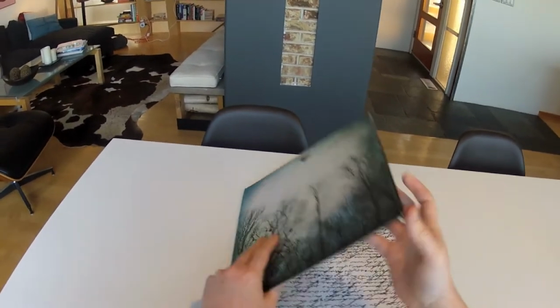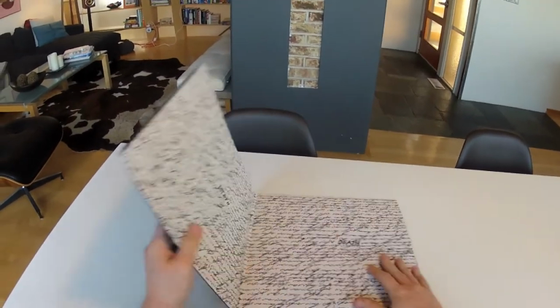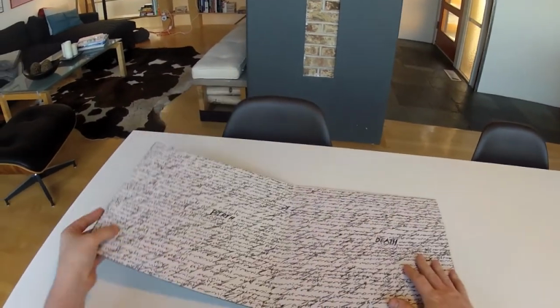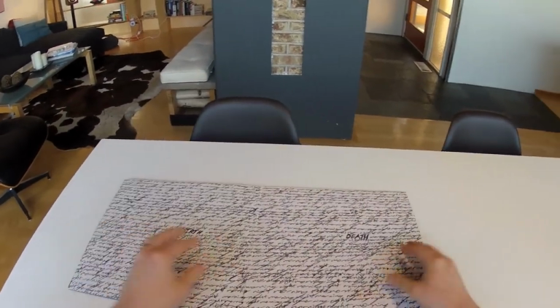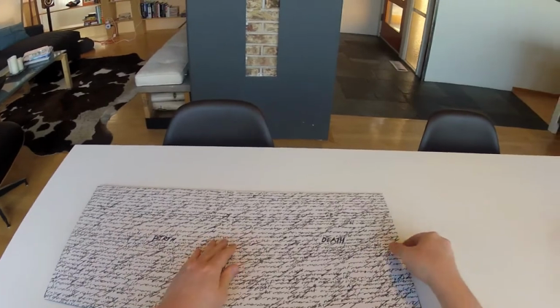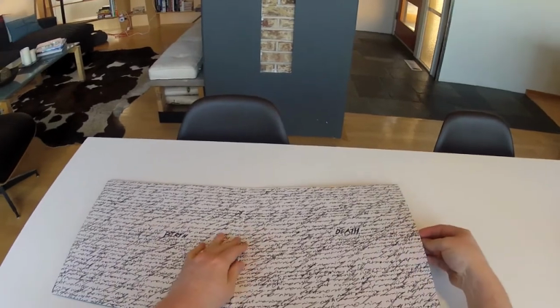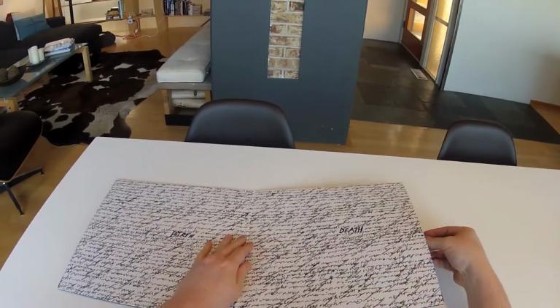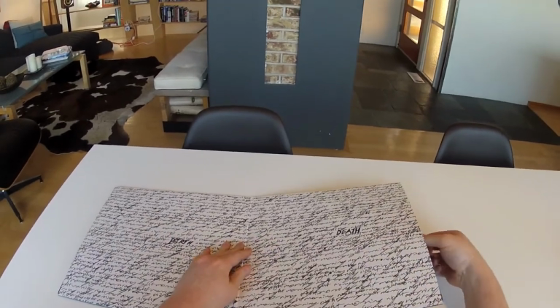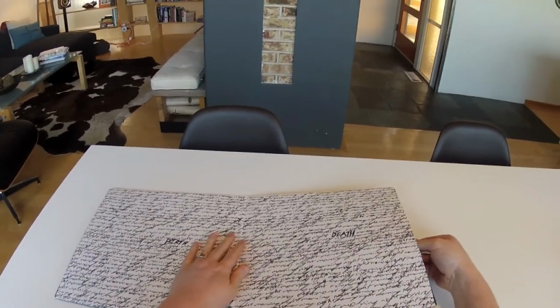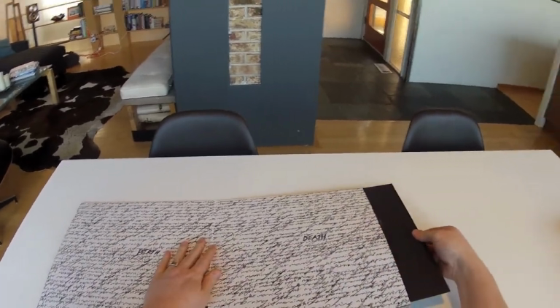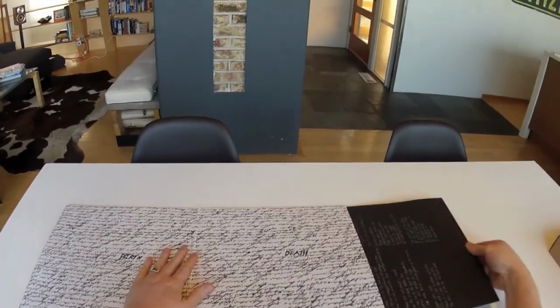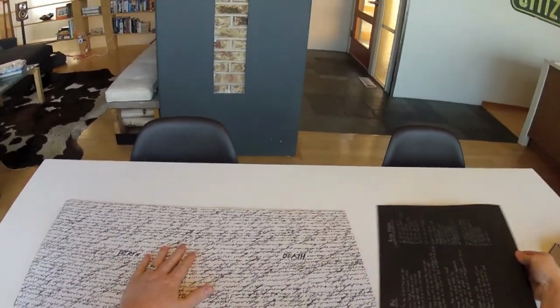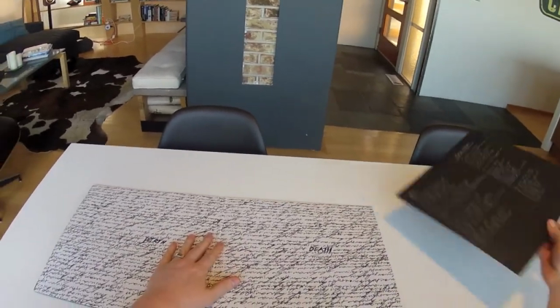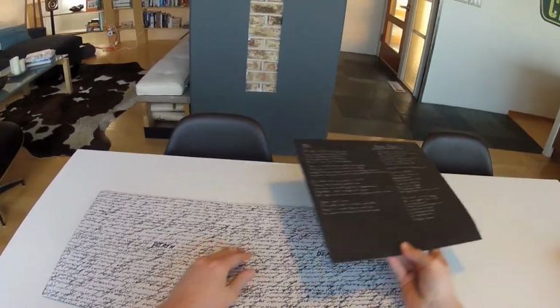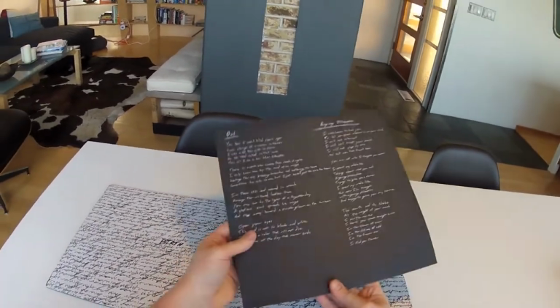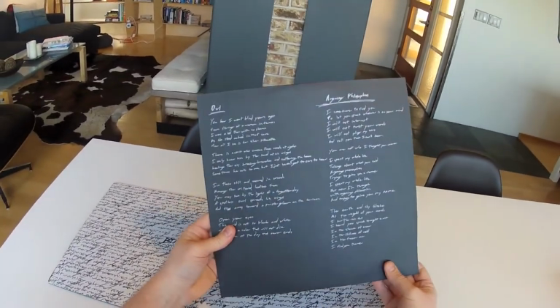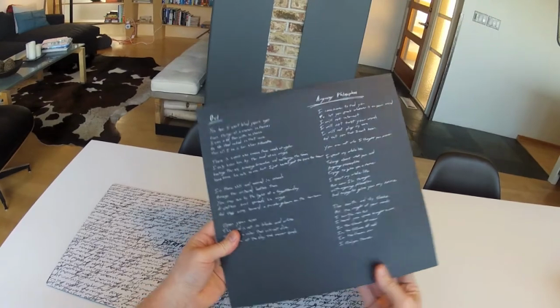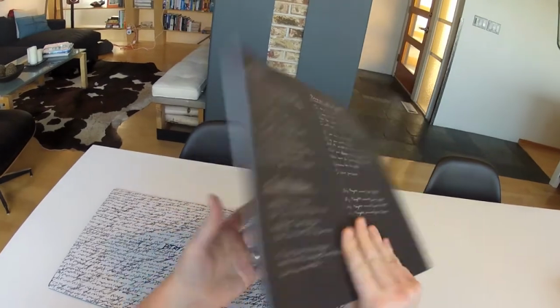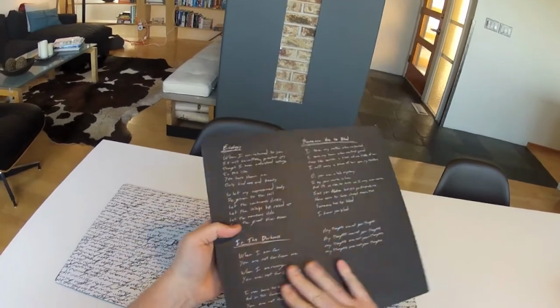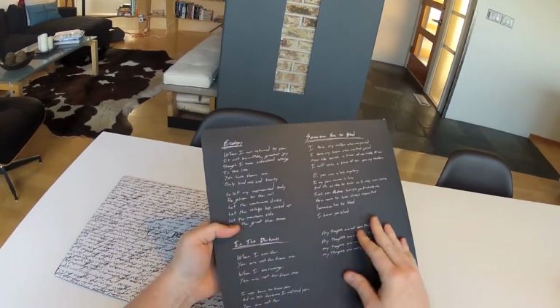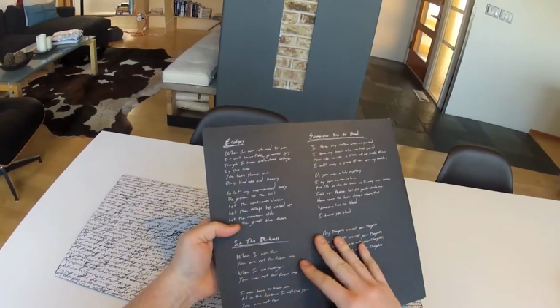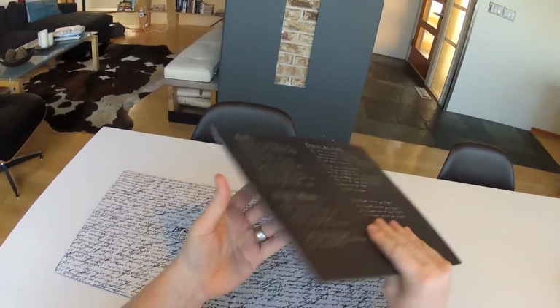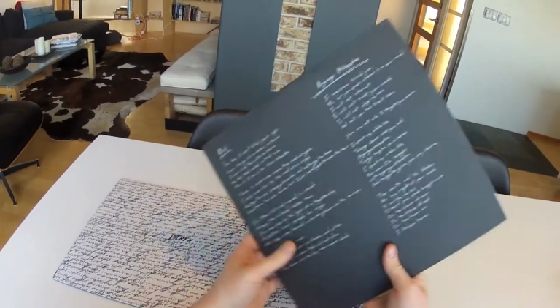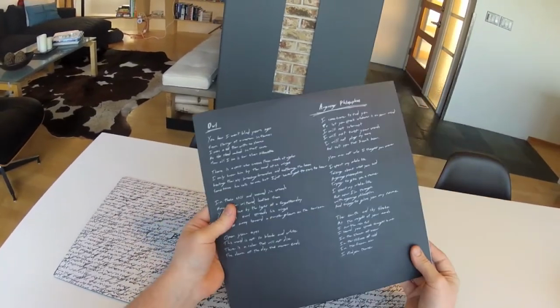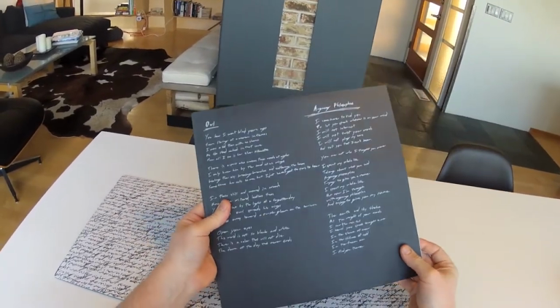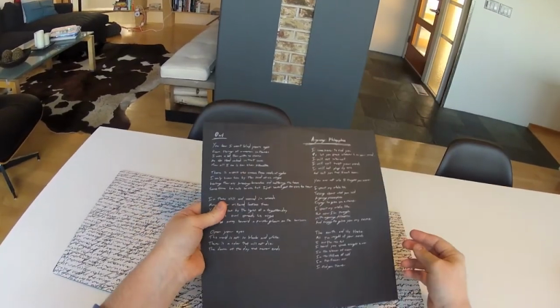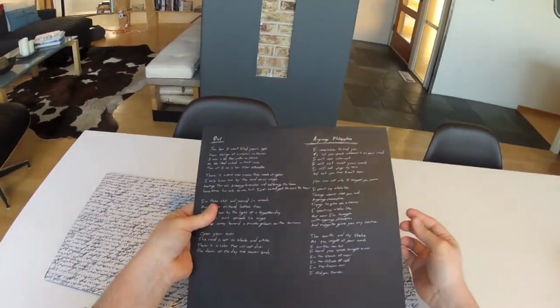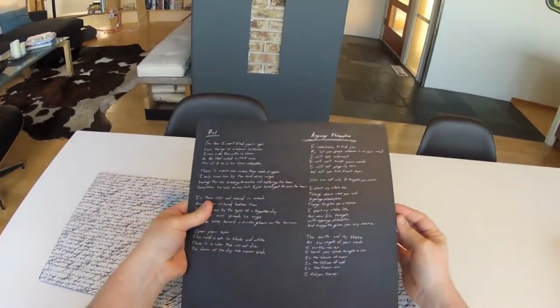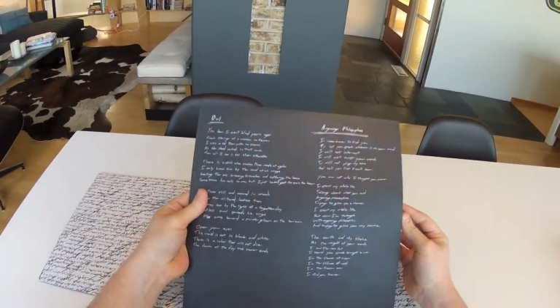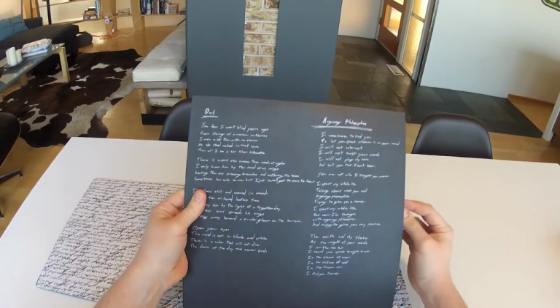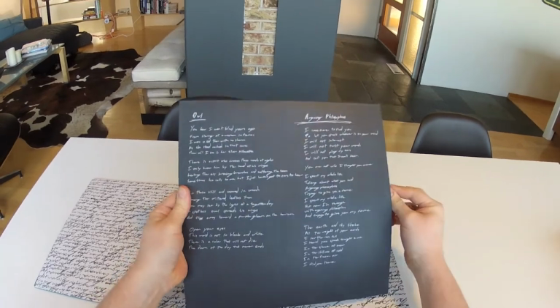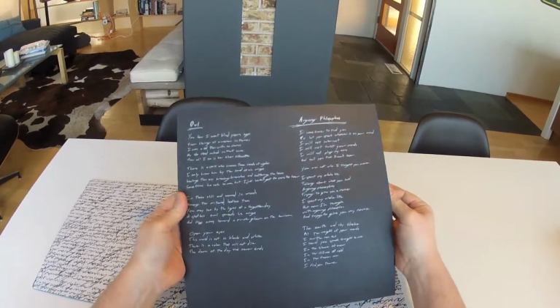Those are available right now at spartanrecords.com. We pull out the other insert — same thing. The lyrics on each of the inserts coincide with the record inside.